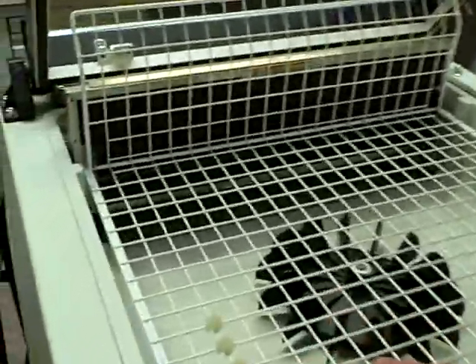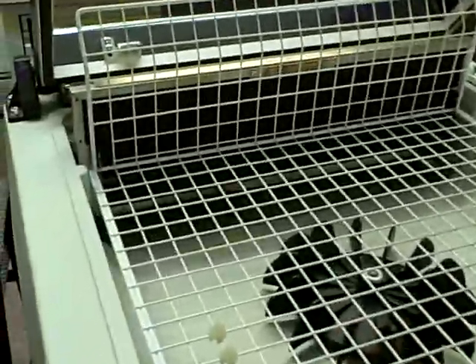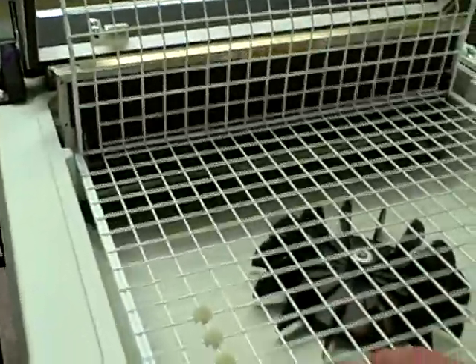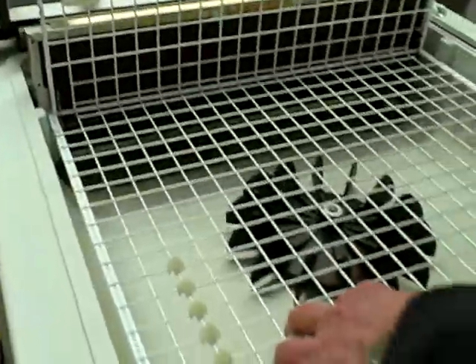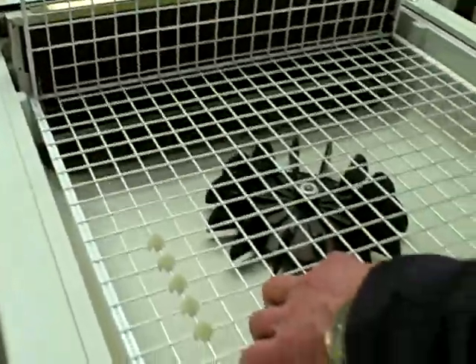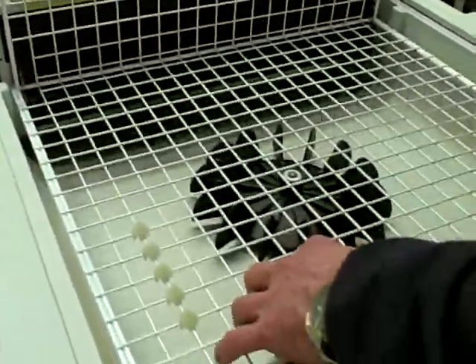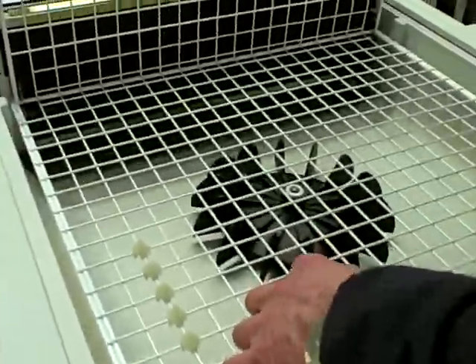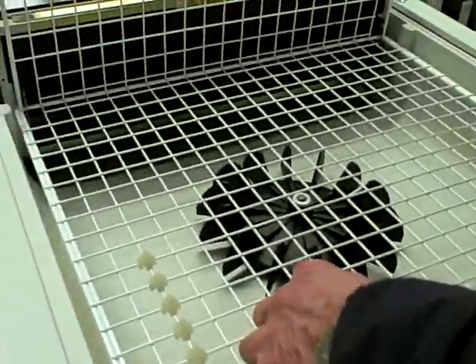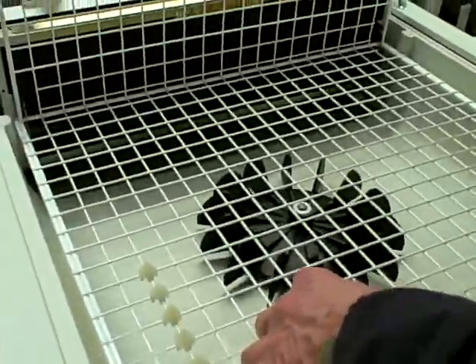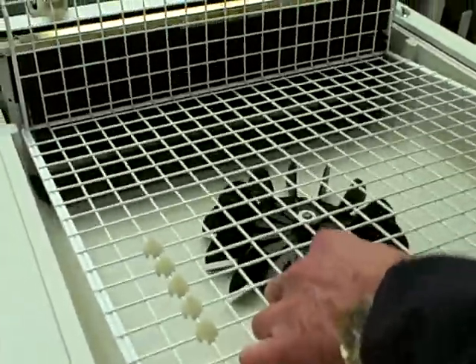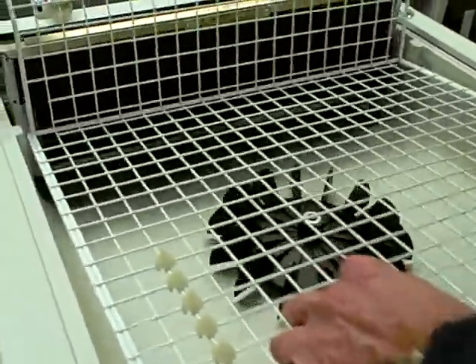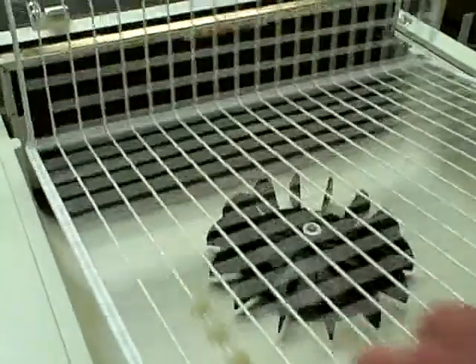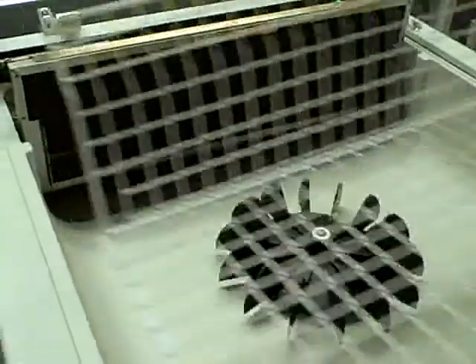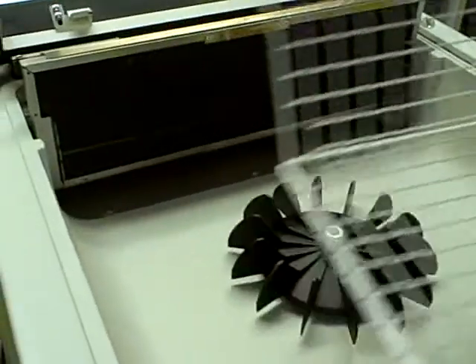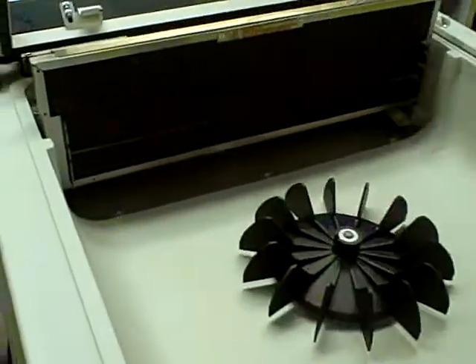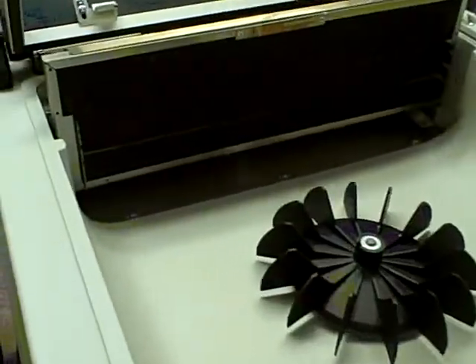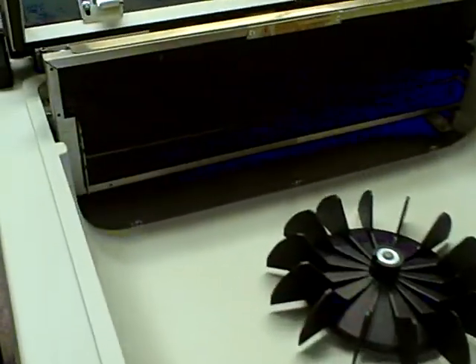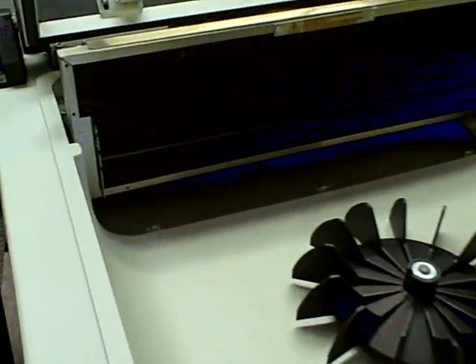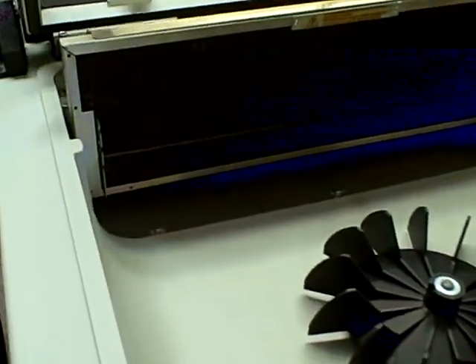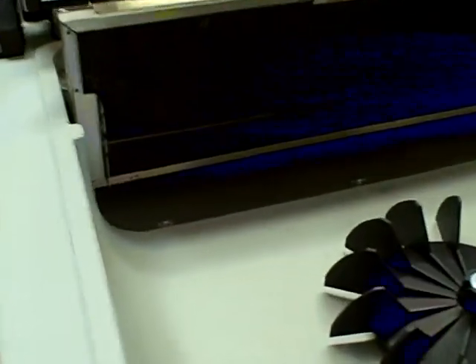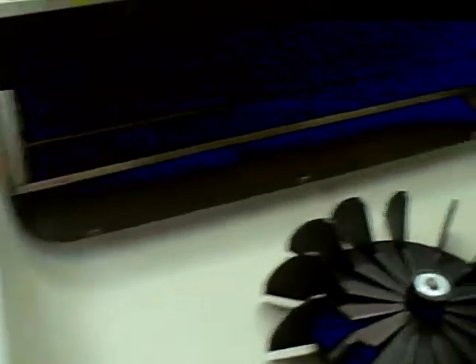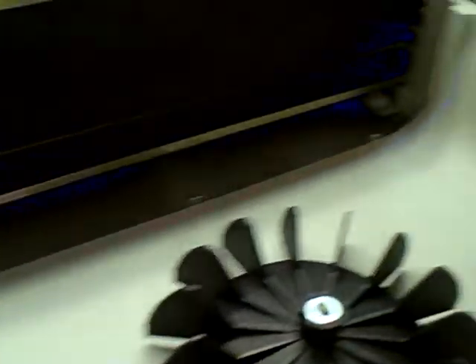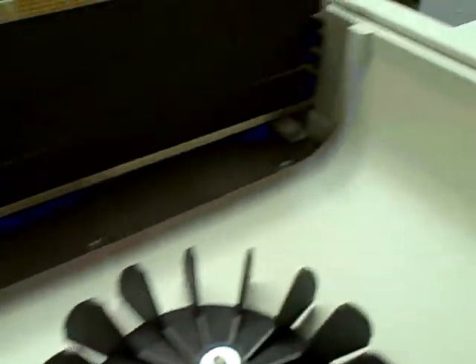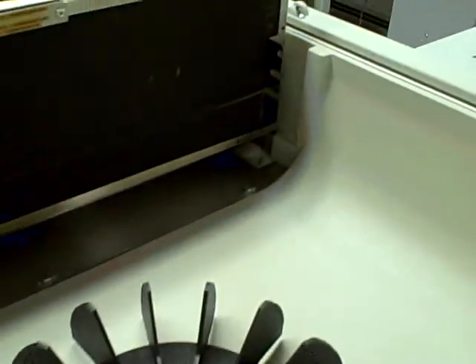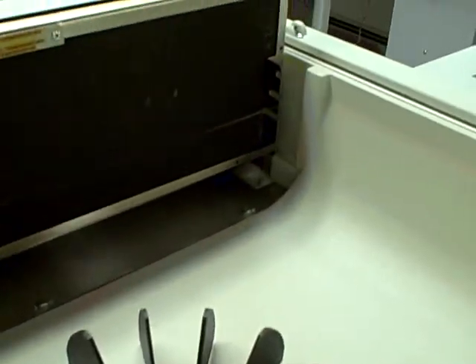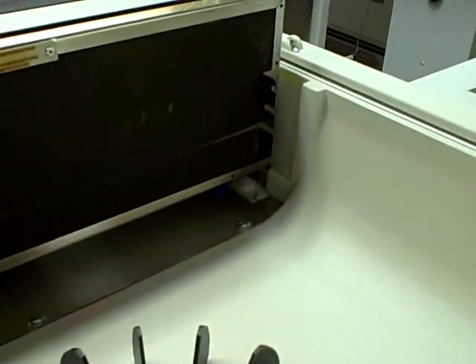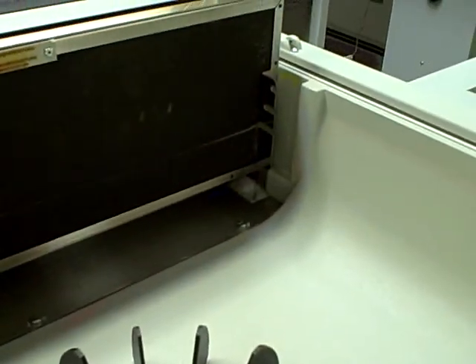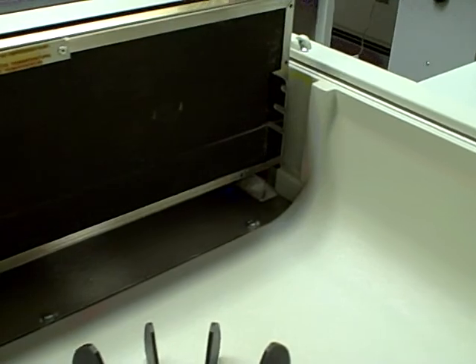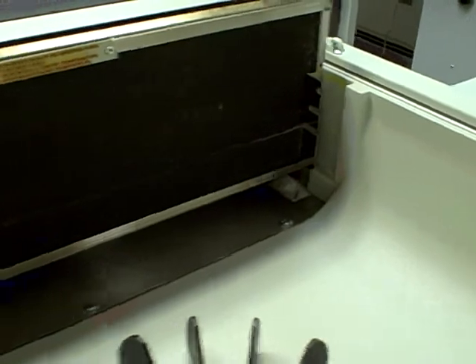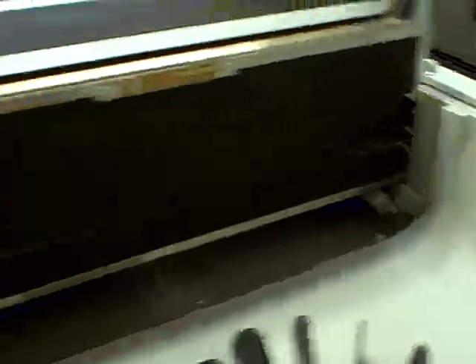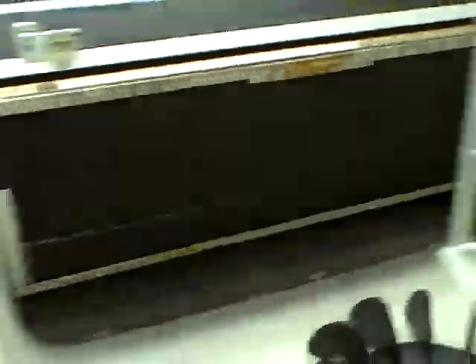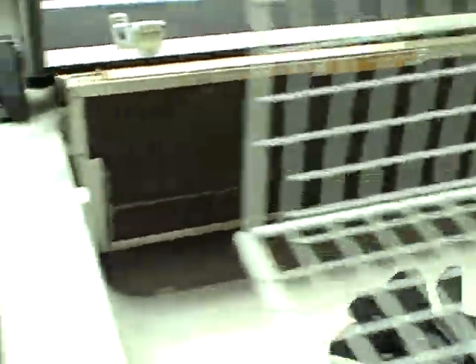Before I demonstrate a couple cycles, I want to show that this shelf is adjustable. It just comes out and you have three locations where you can put your shelf.